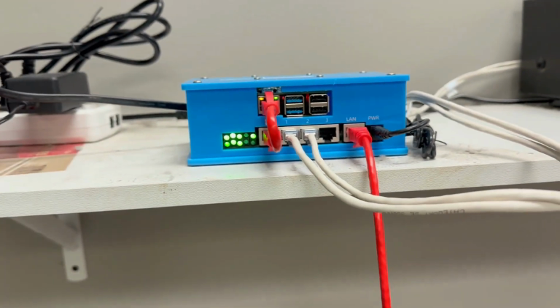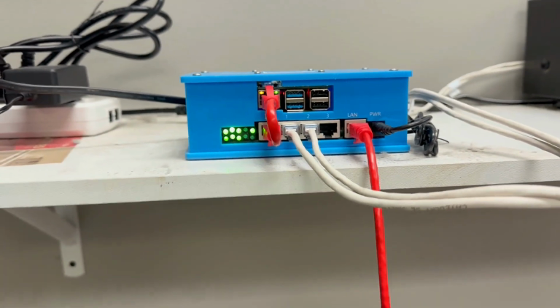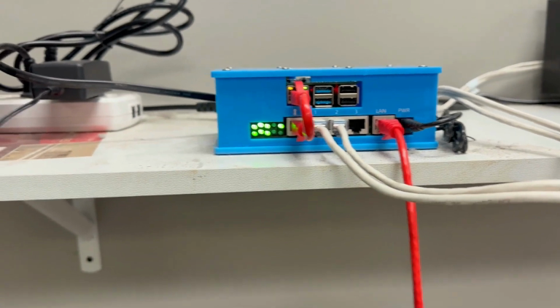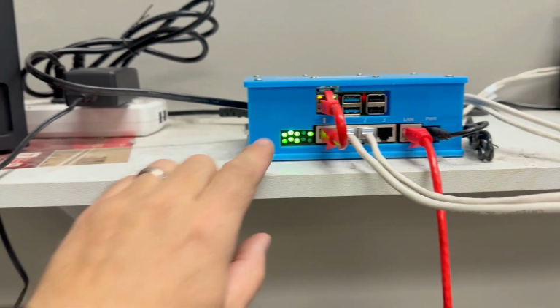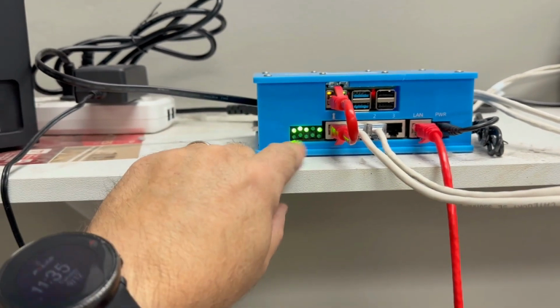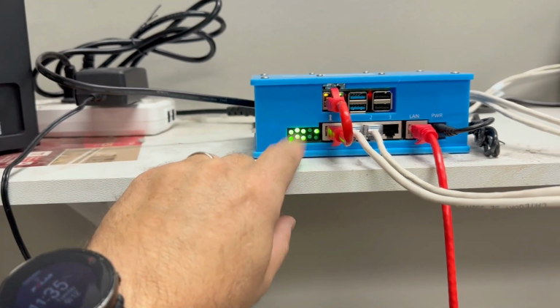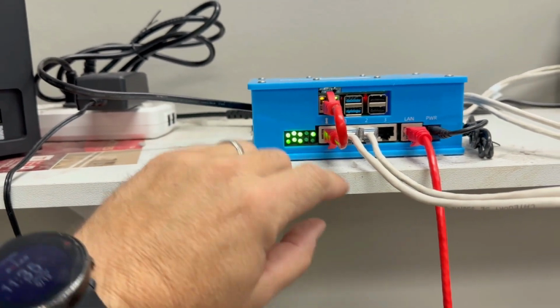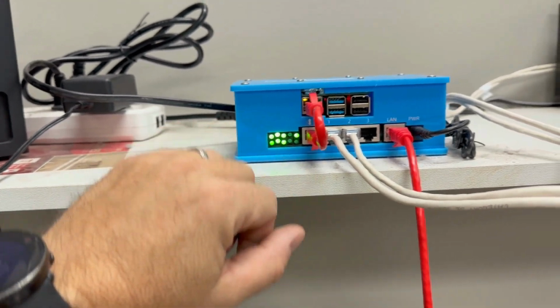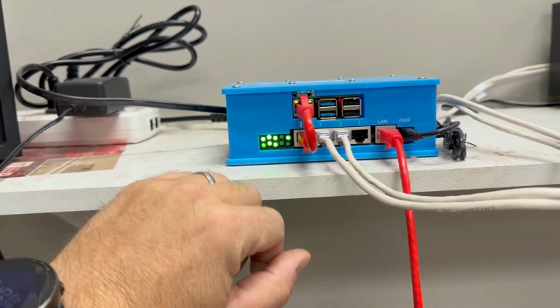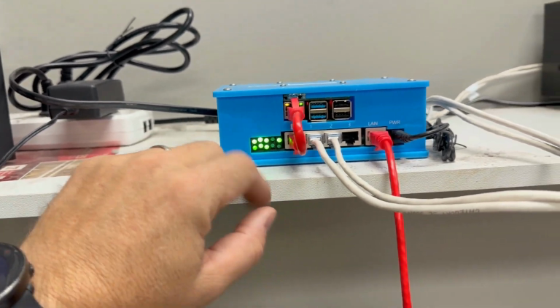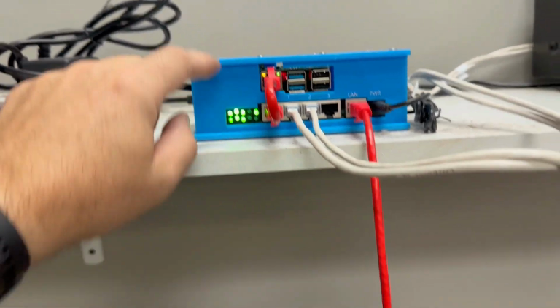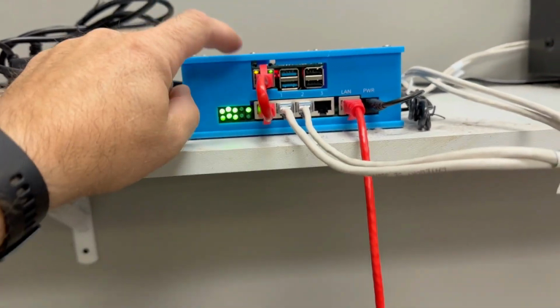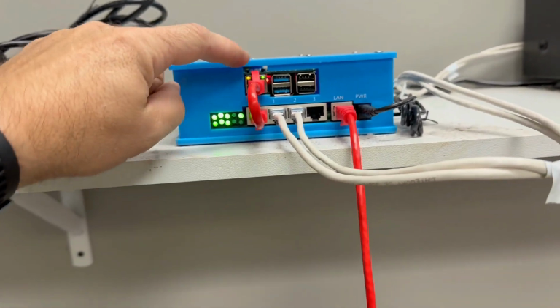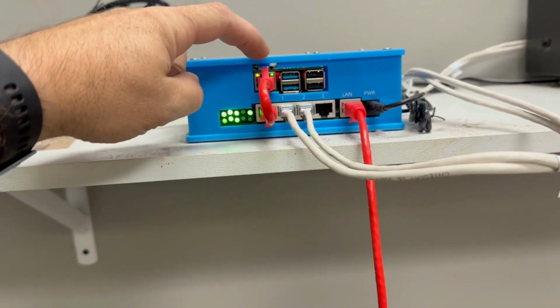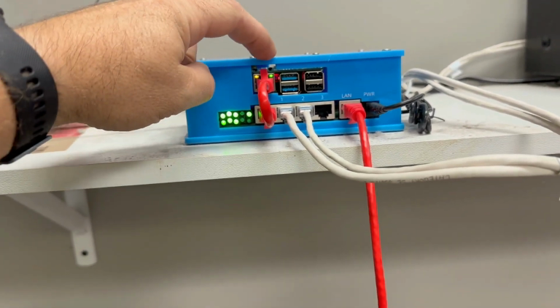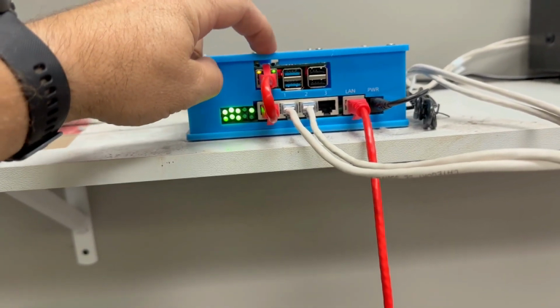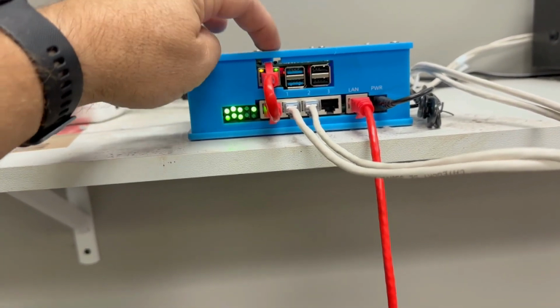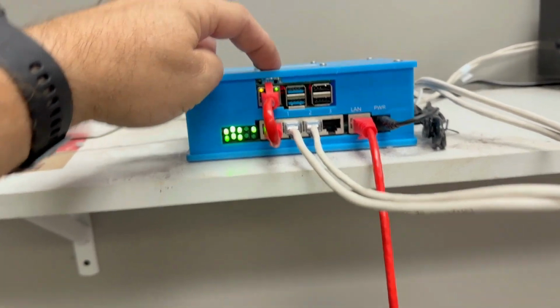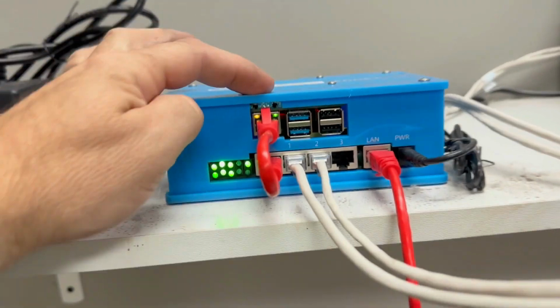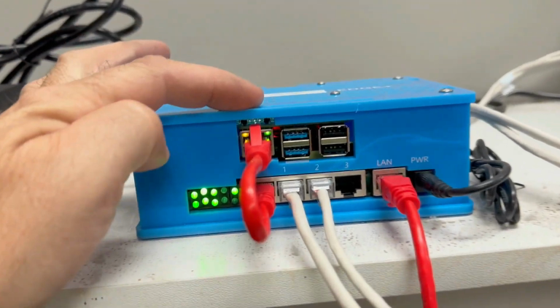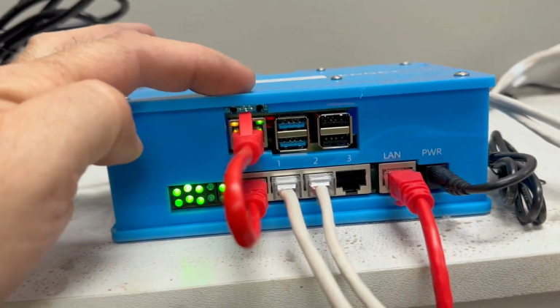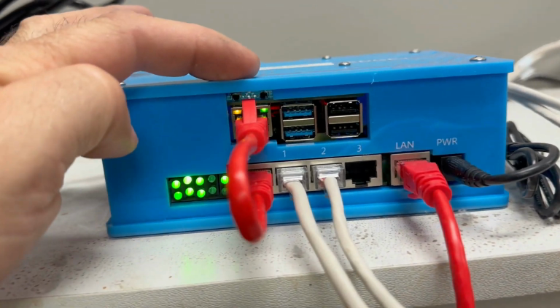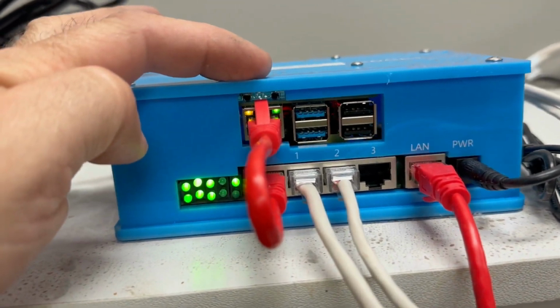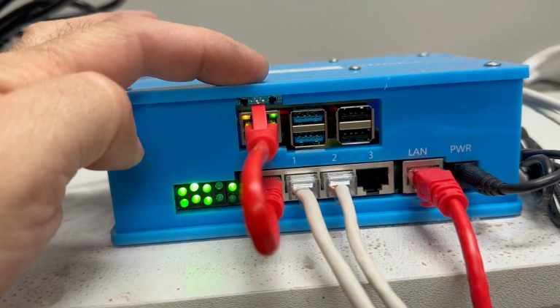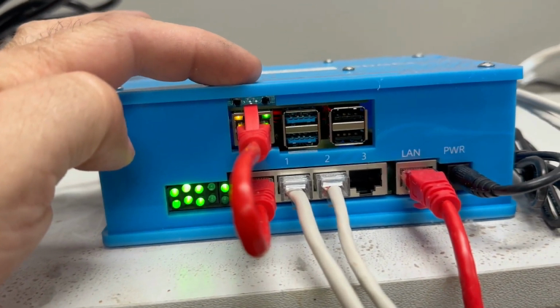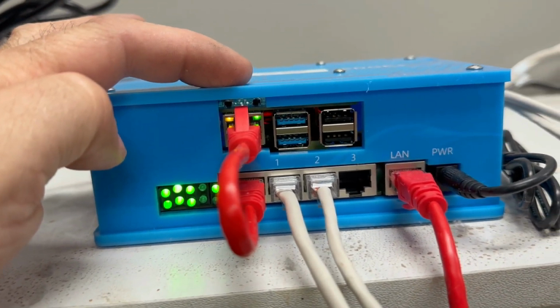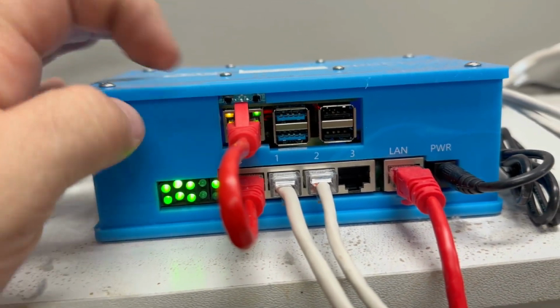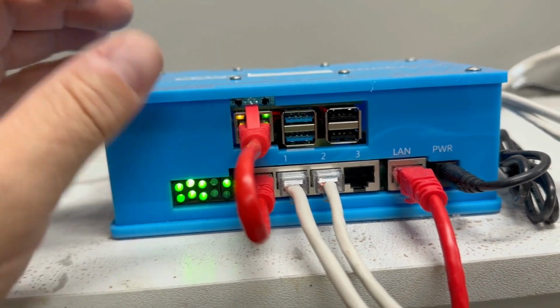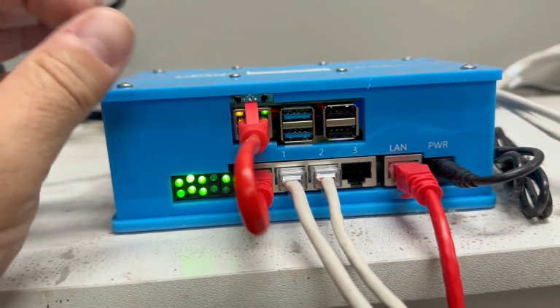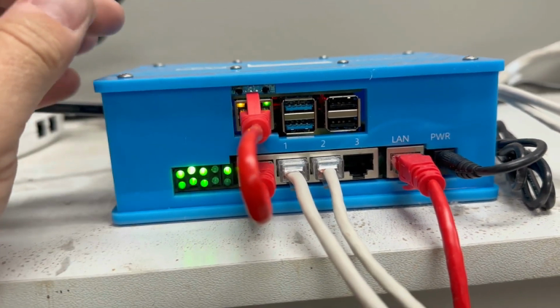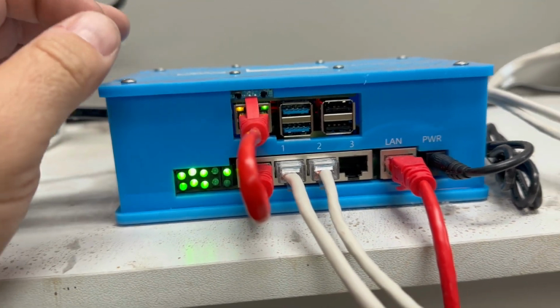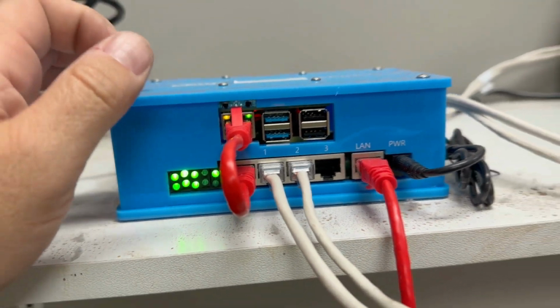We're mostly looking for lights on the side, making sure that those are all lit up. But we also want to make sure this is communicating. Right now you can see the green light's flashing a little bit, but it needs to be flashing more rapidly to be communicating.